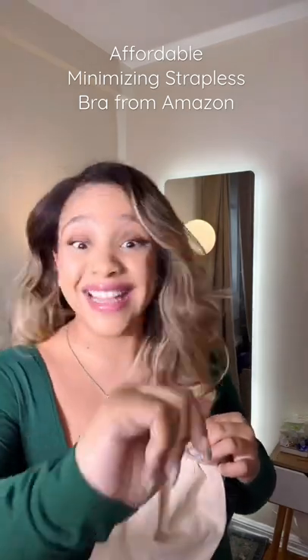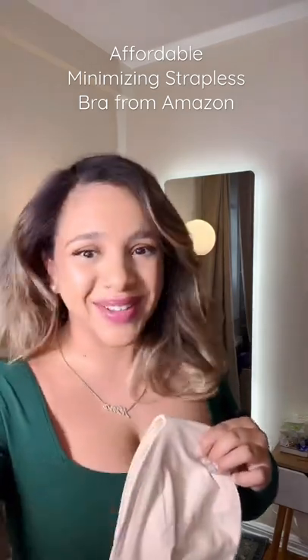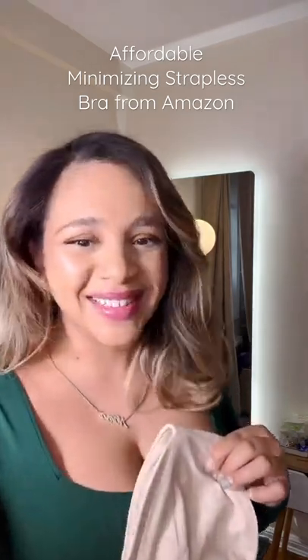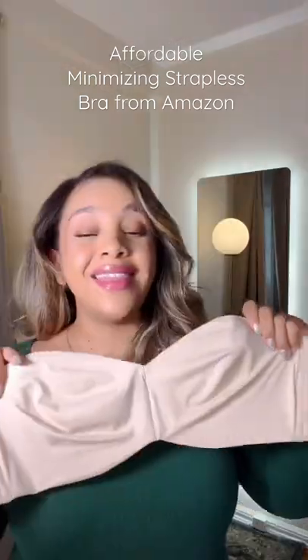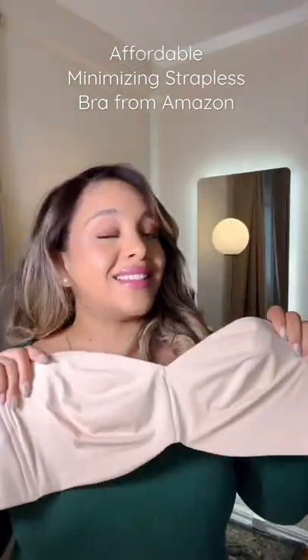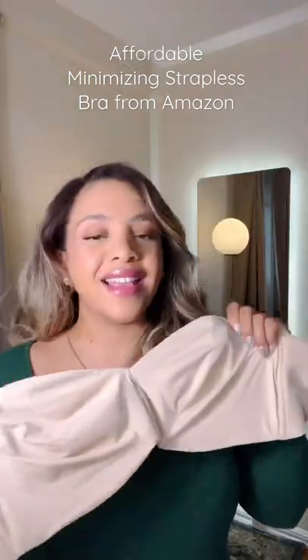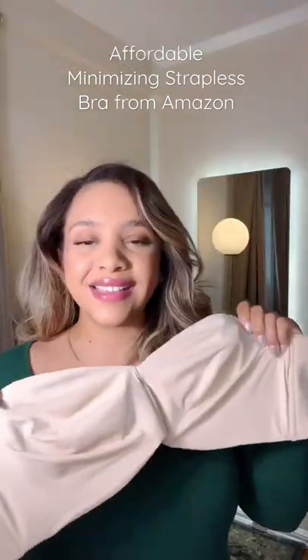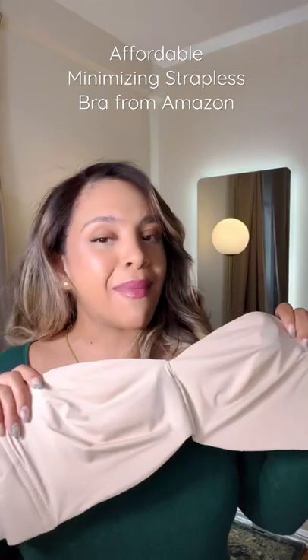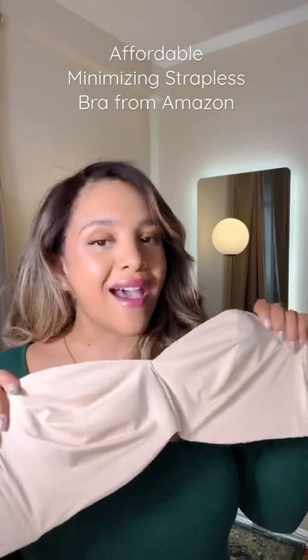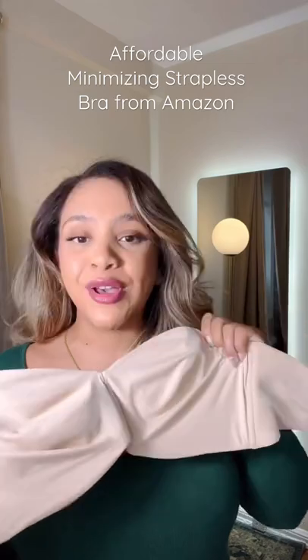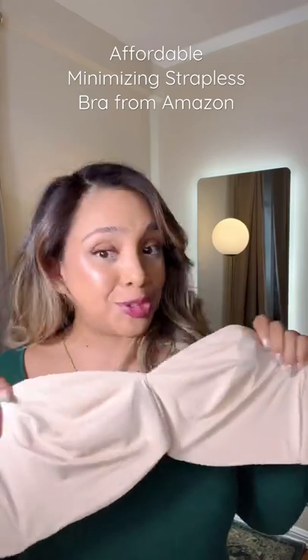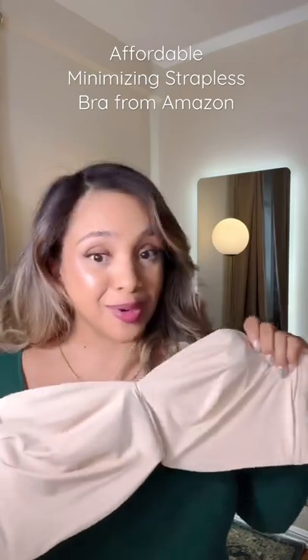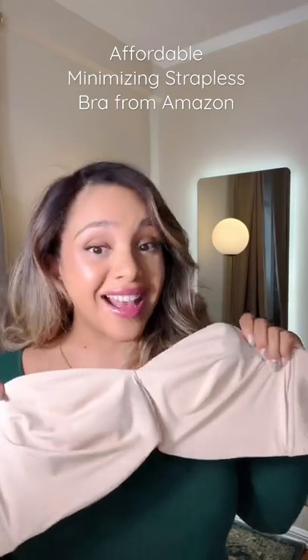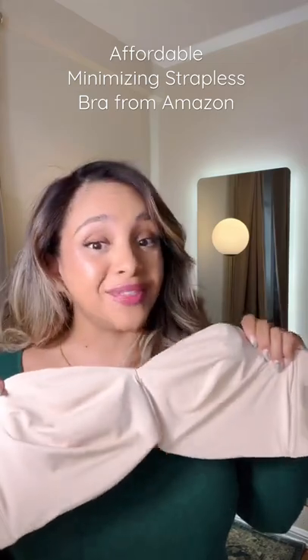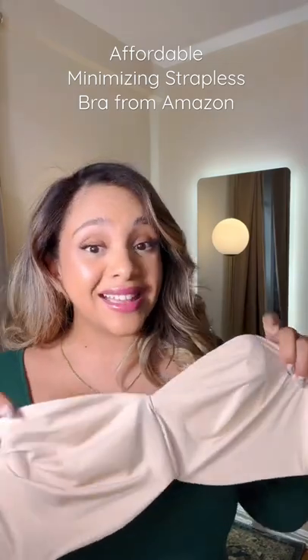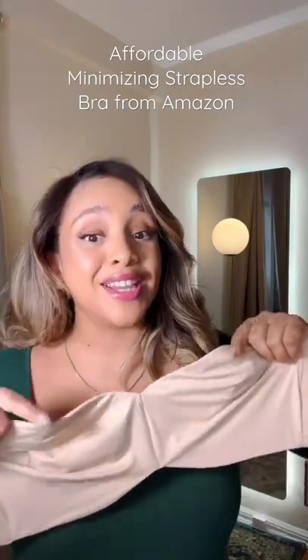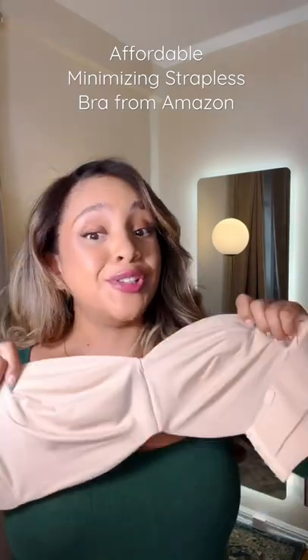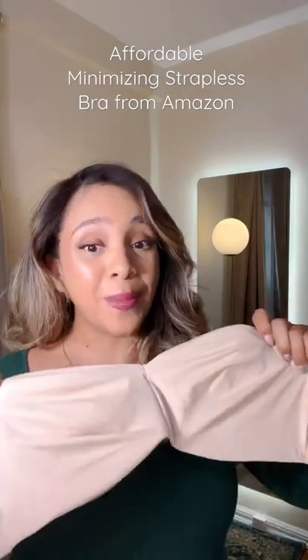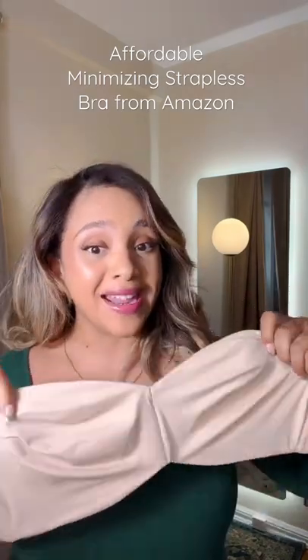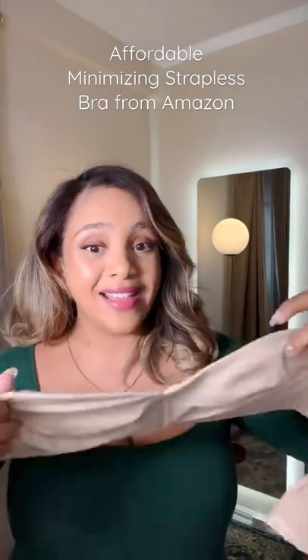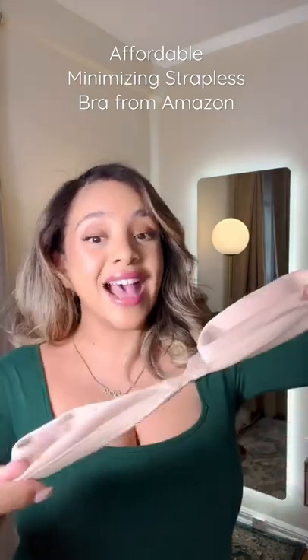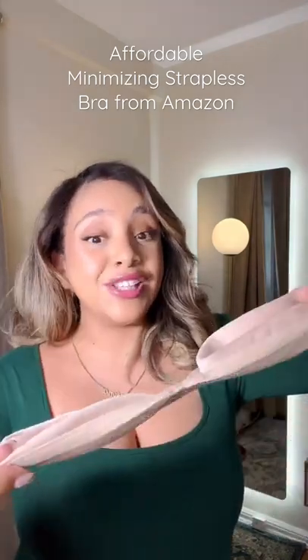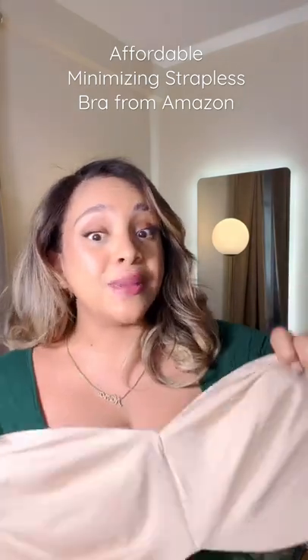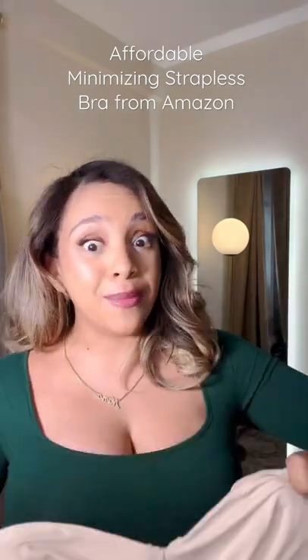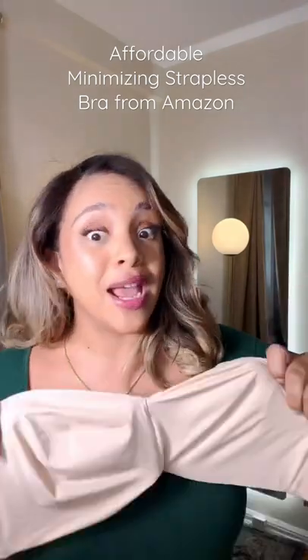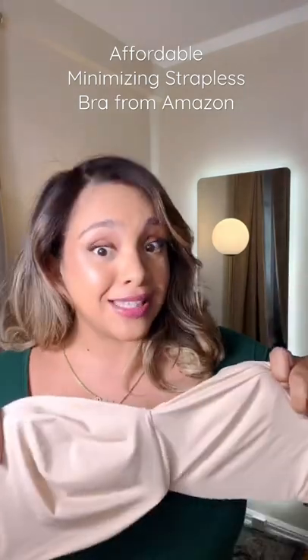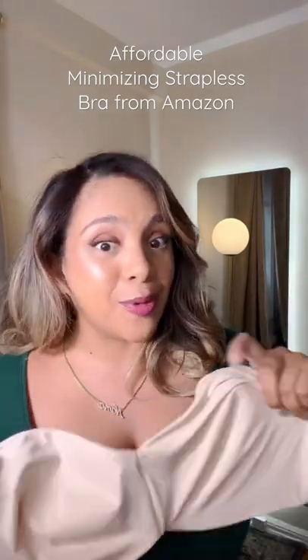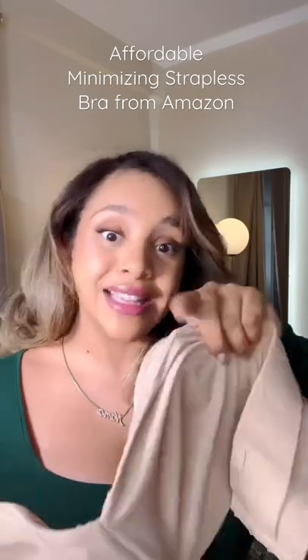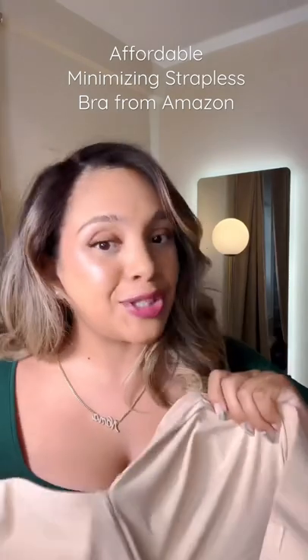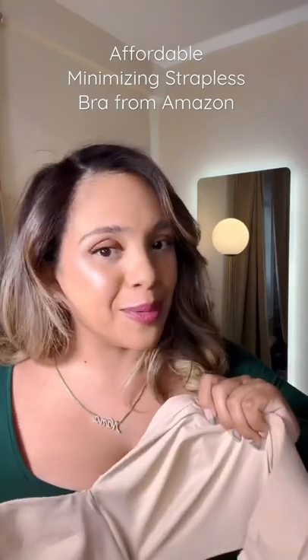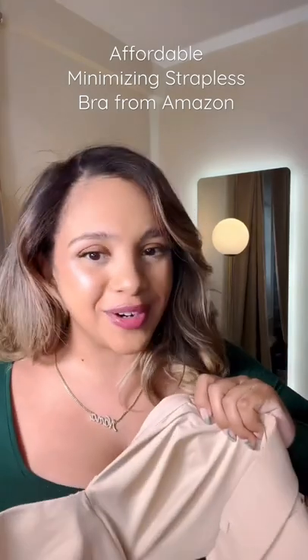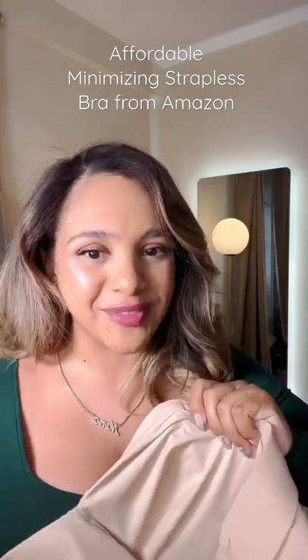This is my go-to bra as of lately. There's no padding in this. It has these grips that keep you nice and supported. Let me show you a before and after.